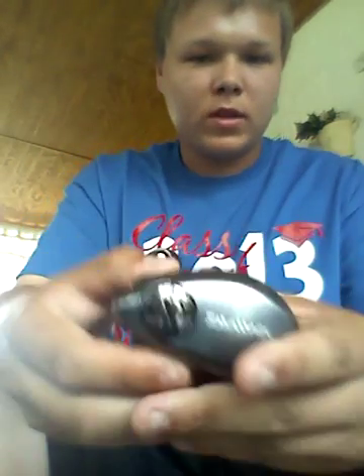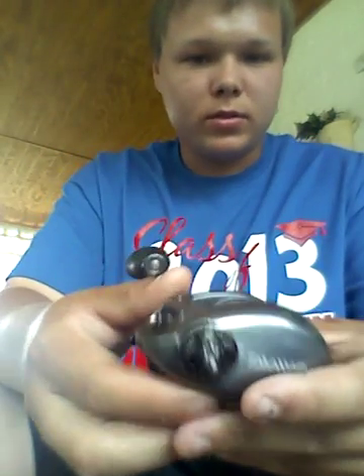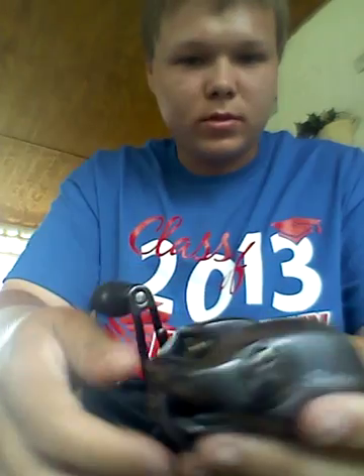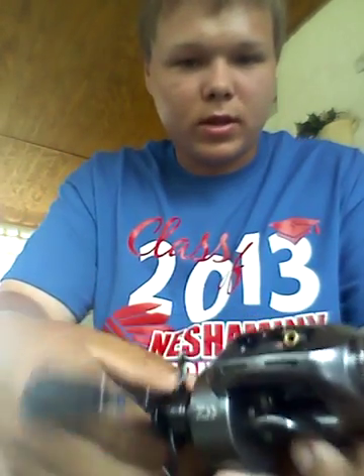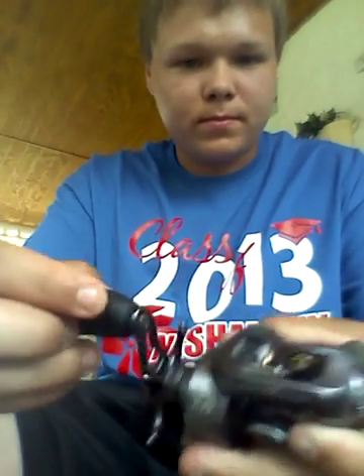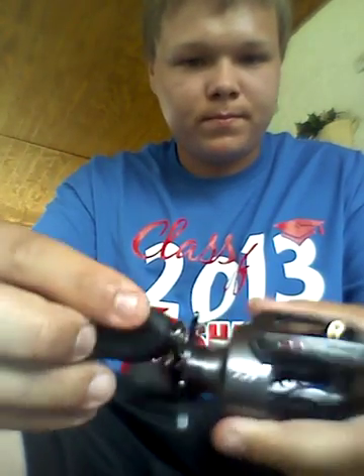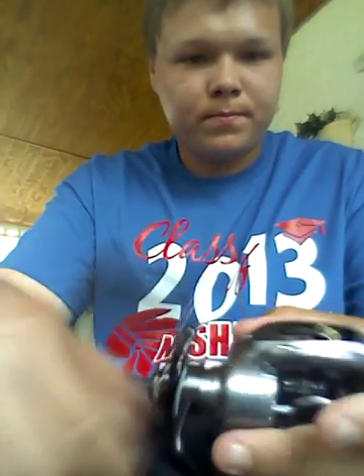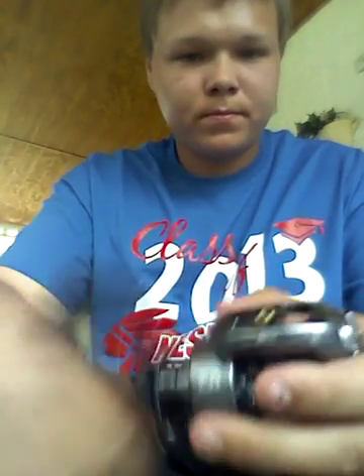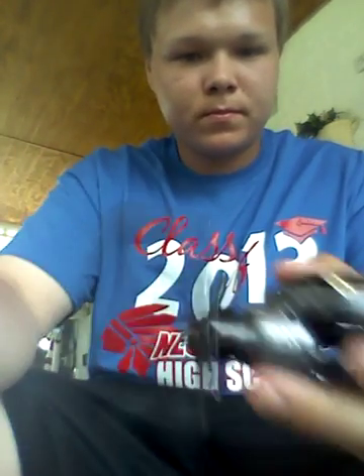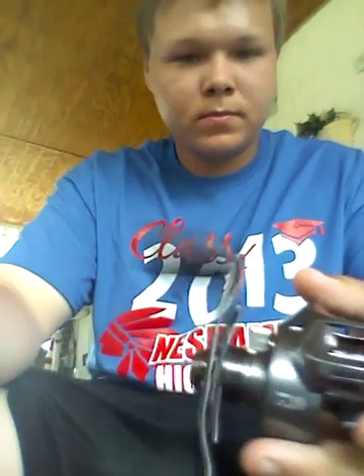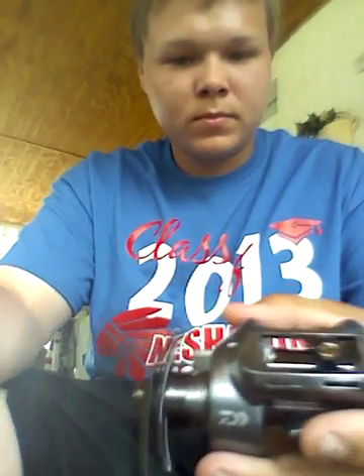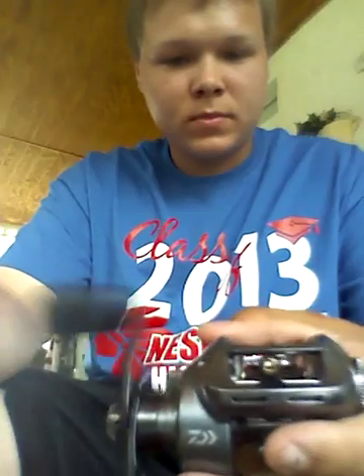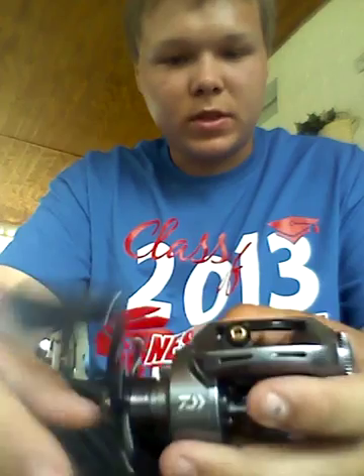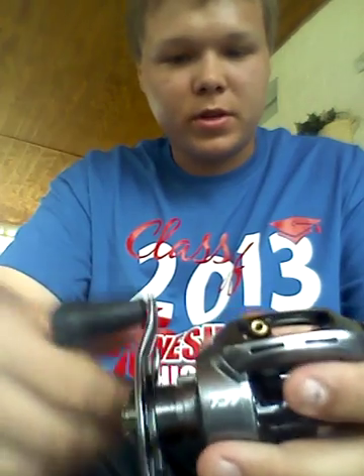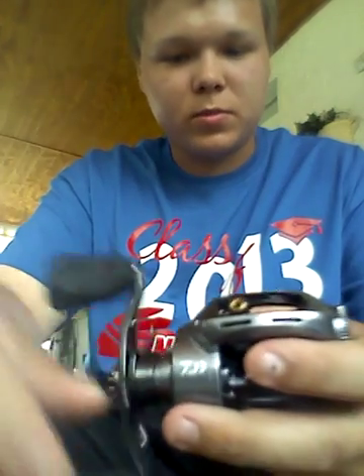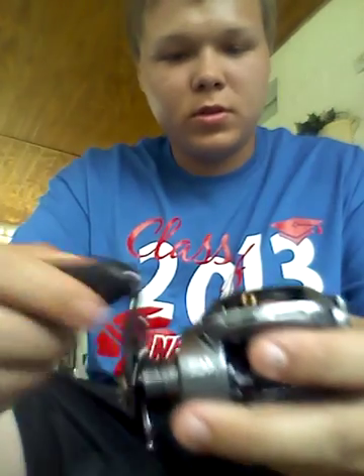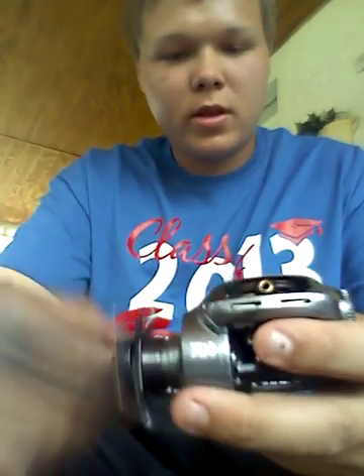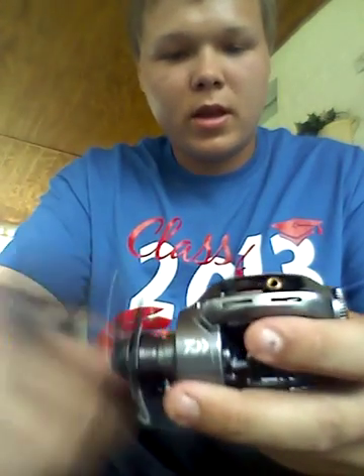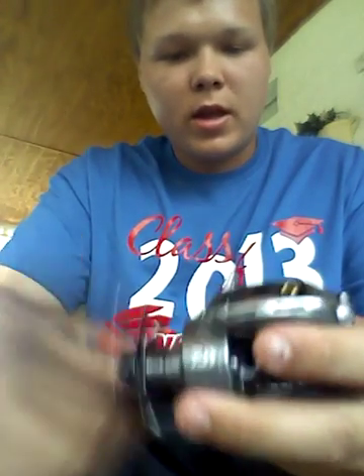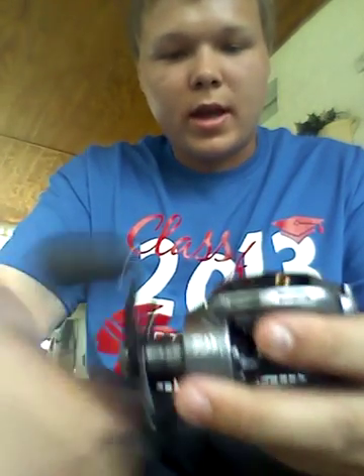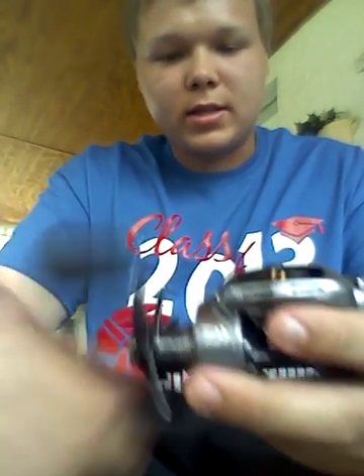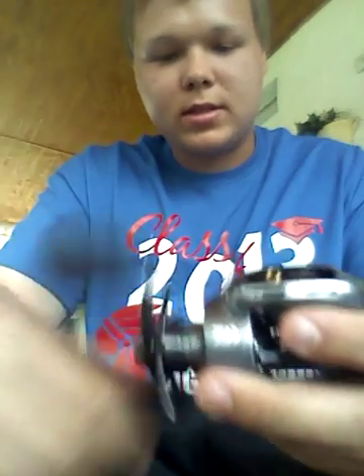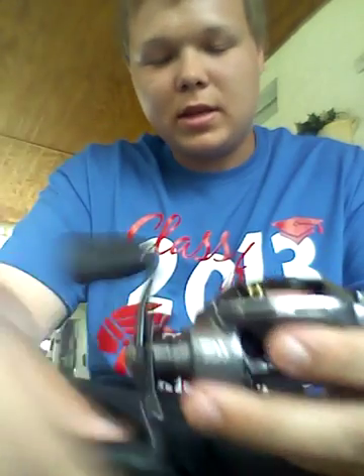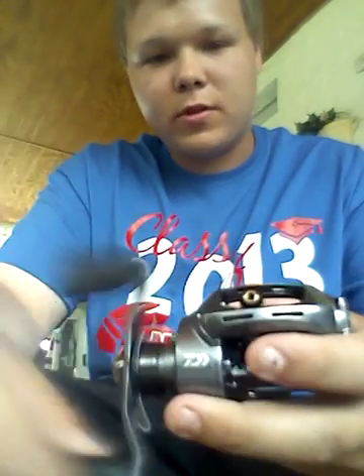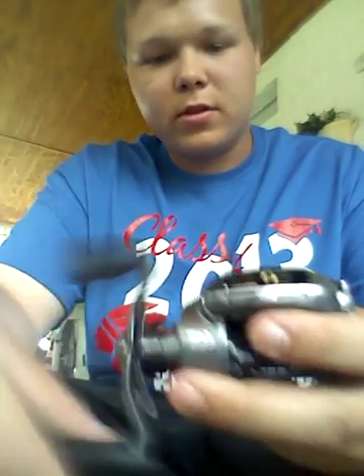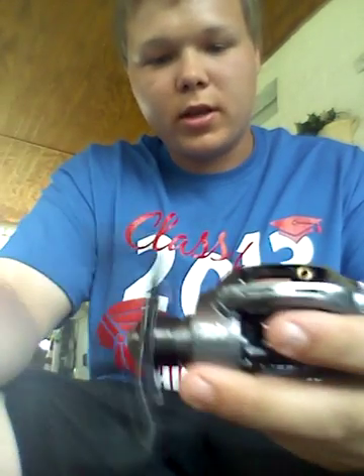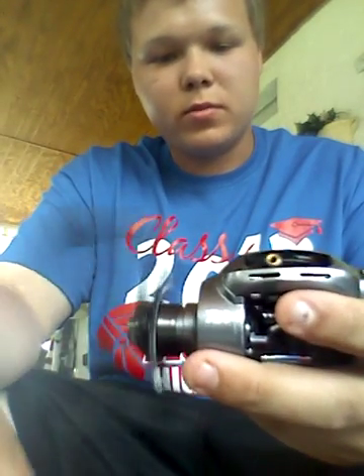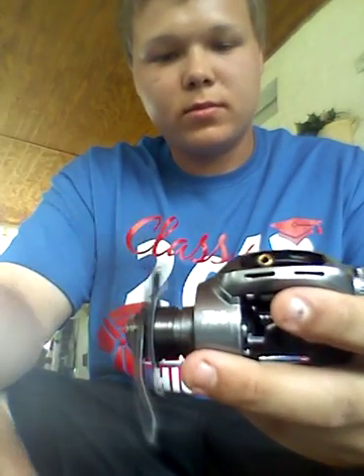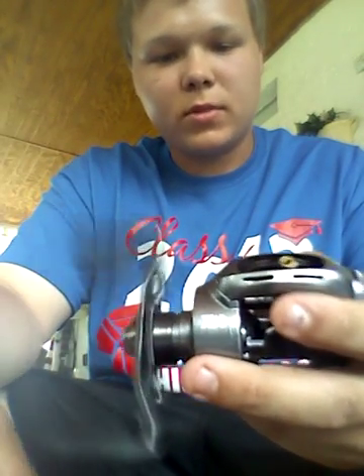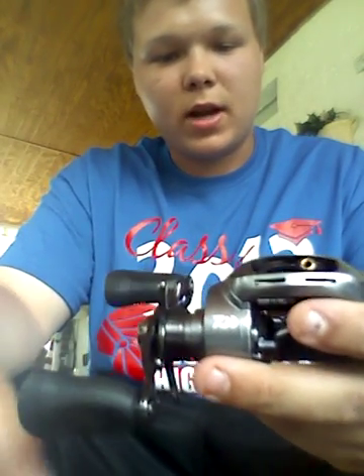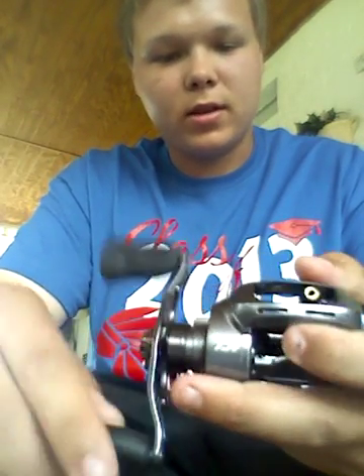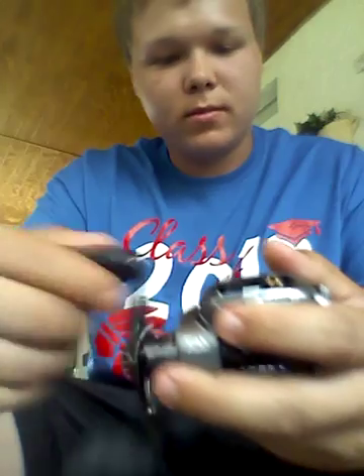Let me reel it again. It's pretty smooth — I can somewhat feel the gears, but I kind of like it.